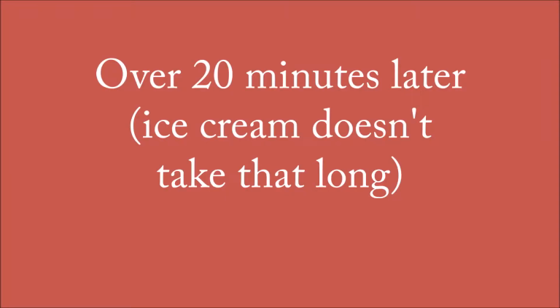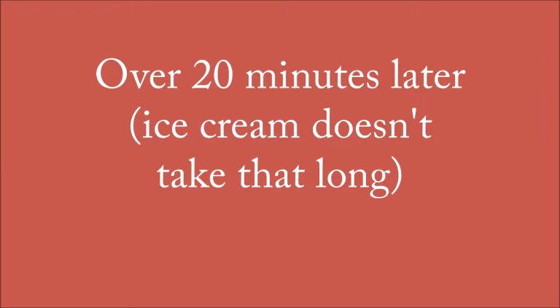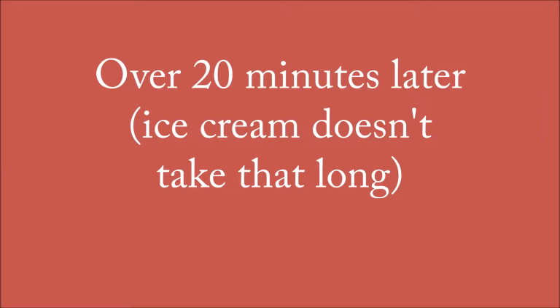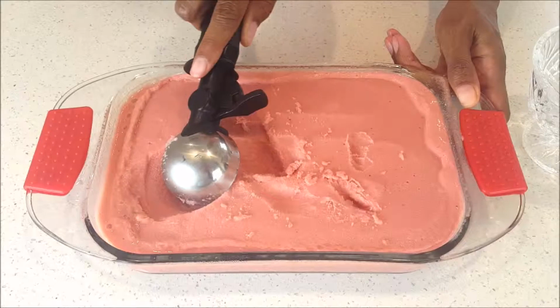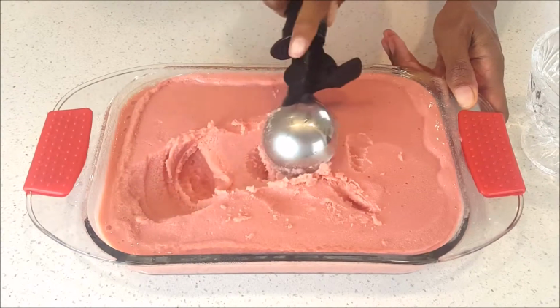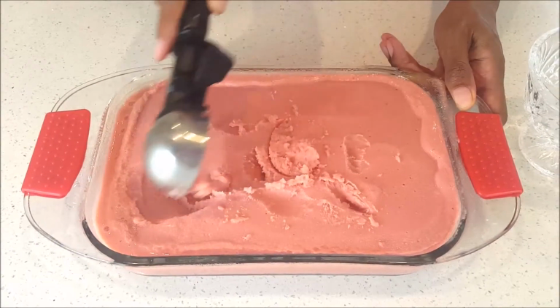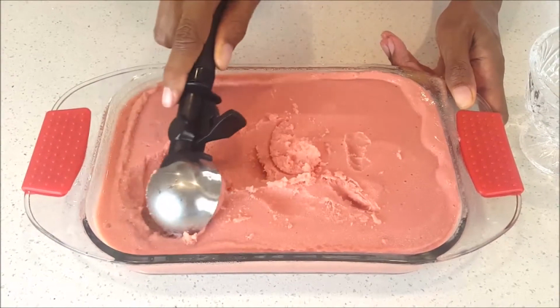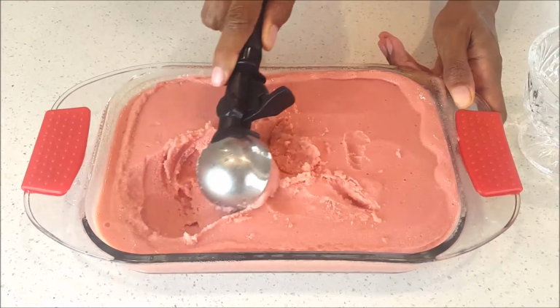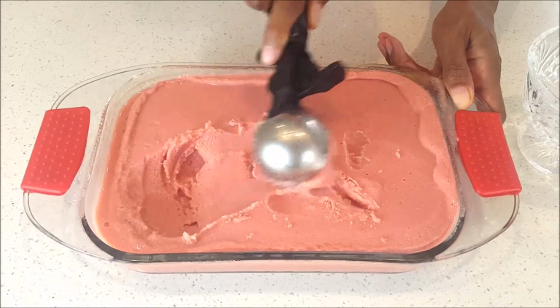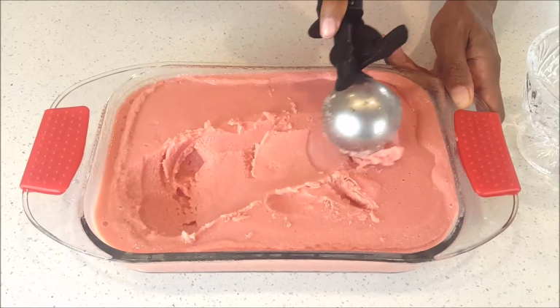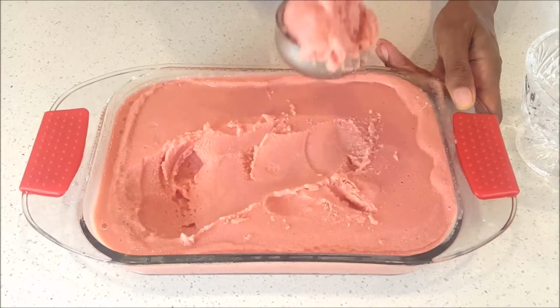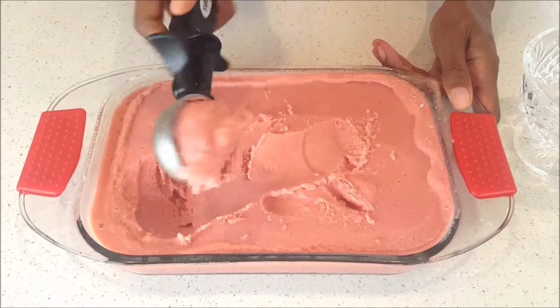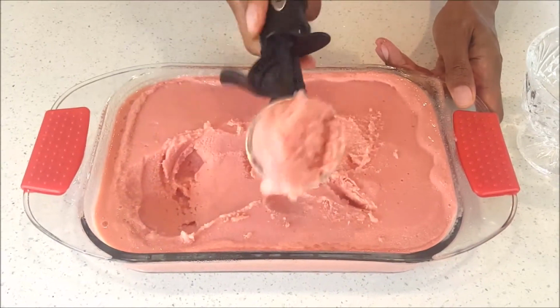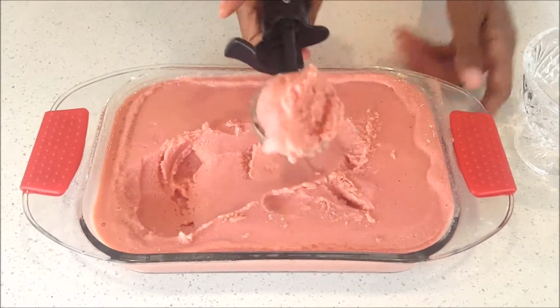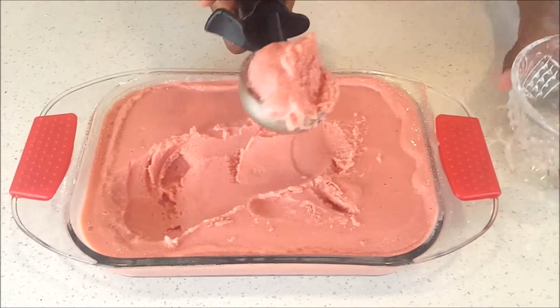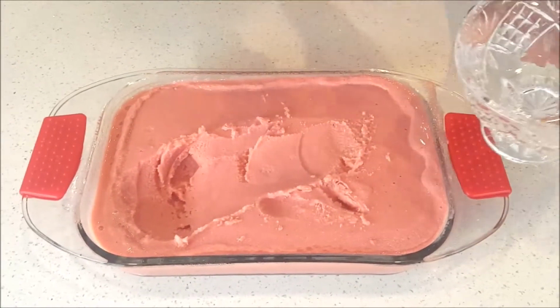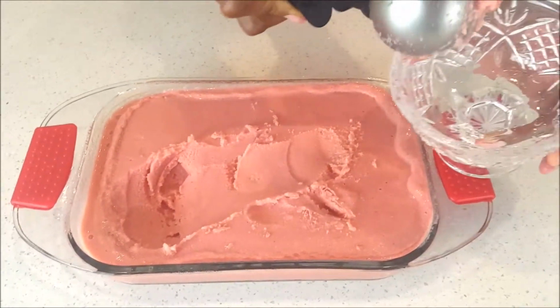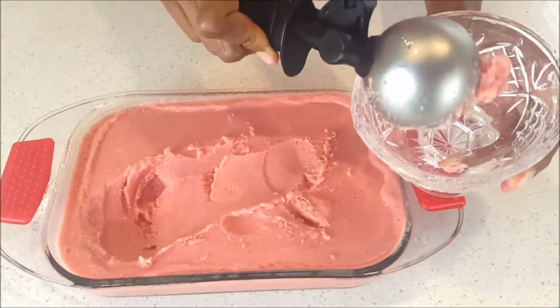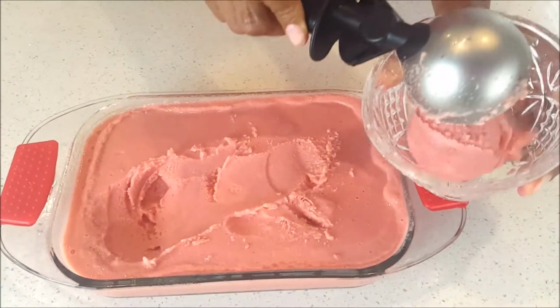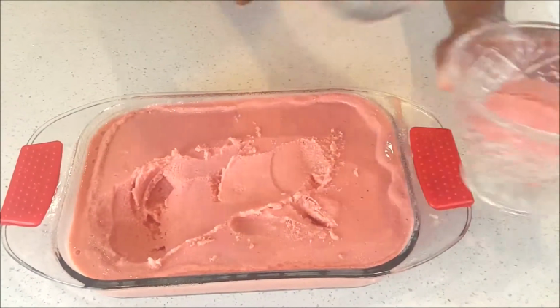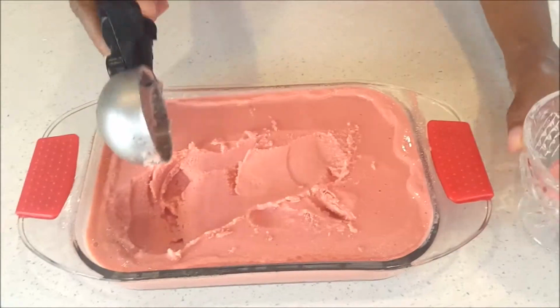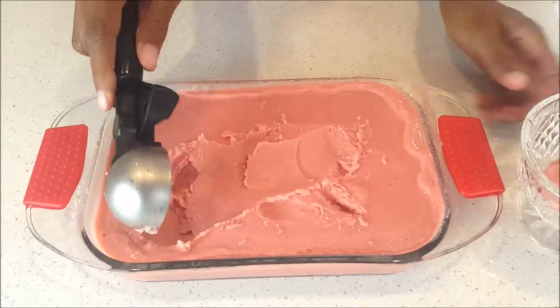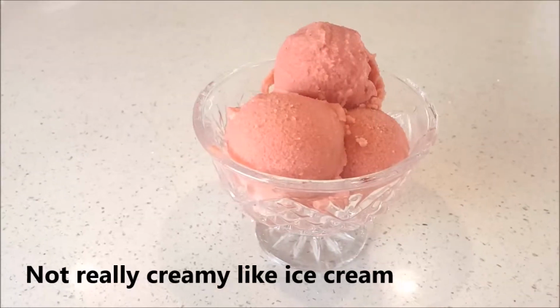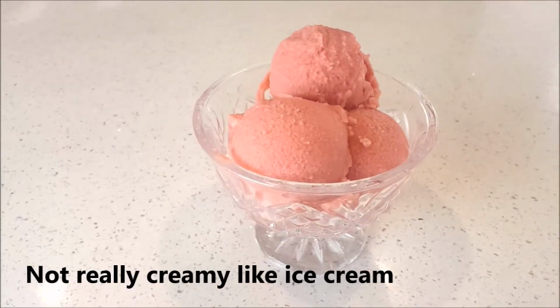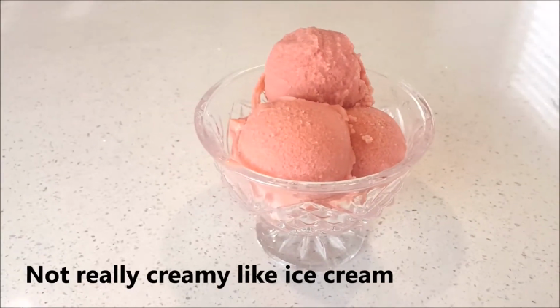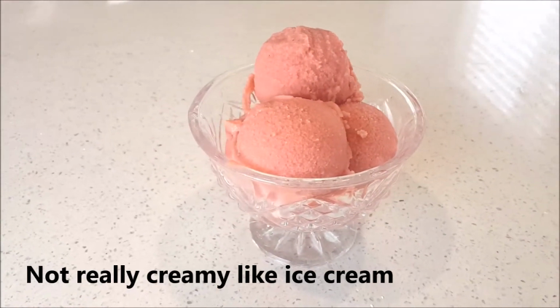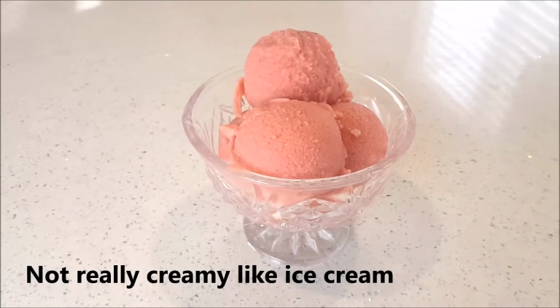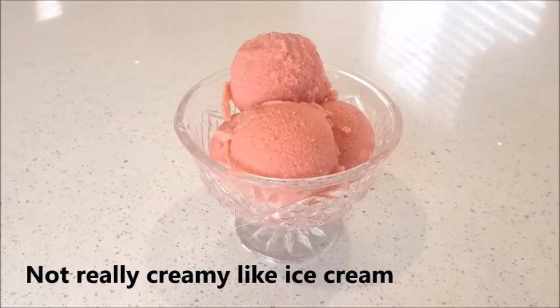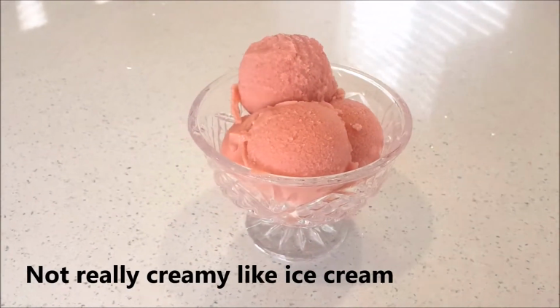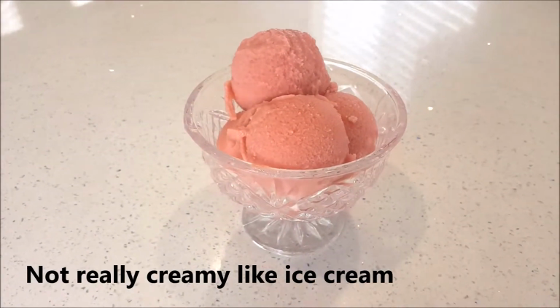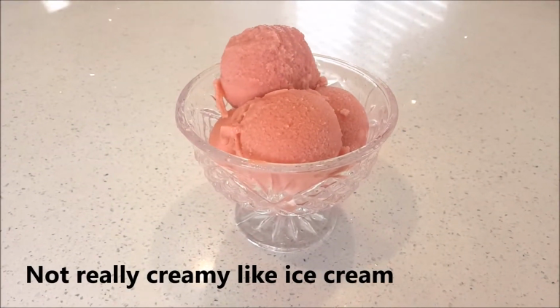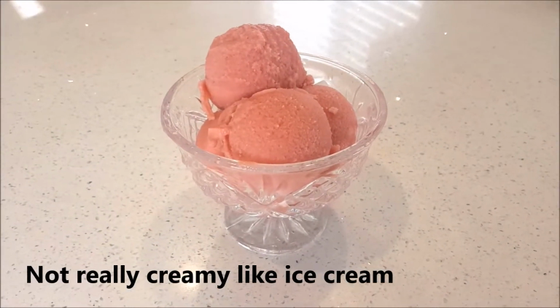After 20 minutes, I was finally able to scoop something out. I put it in my ice cream bowl and did a few more scoops. And here is my strawberry watermelon ice cream — finally.